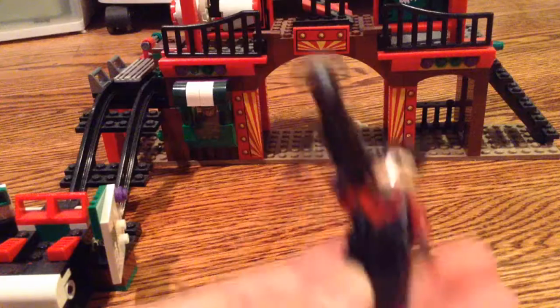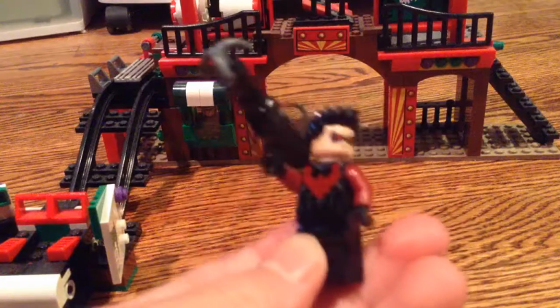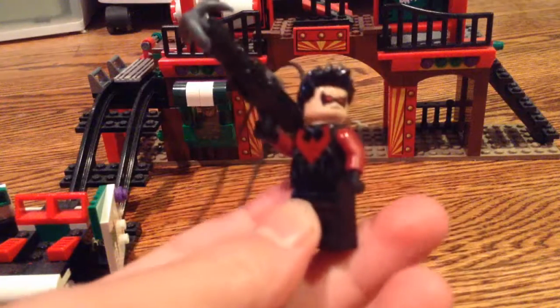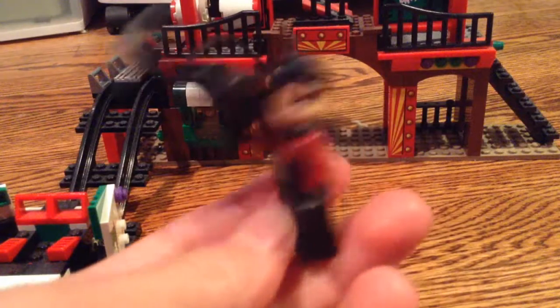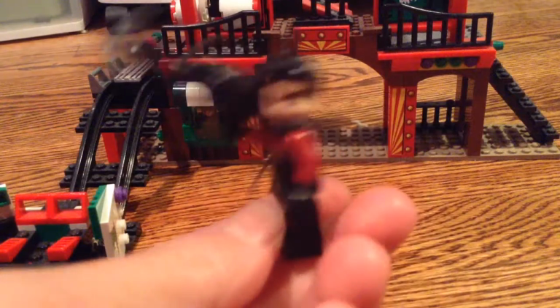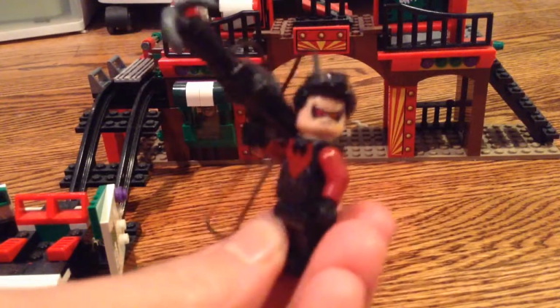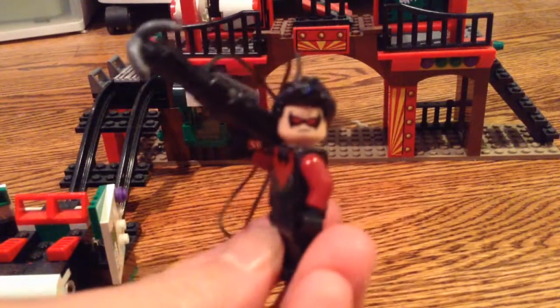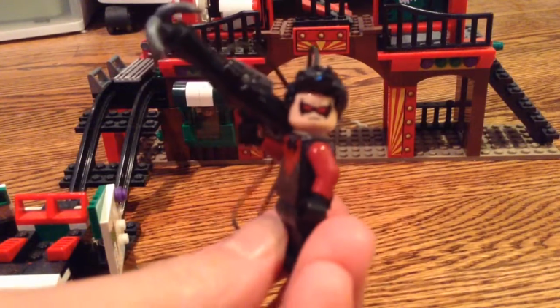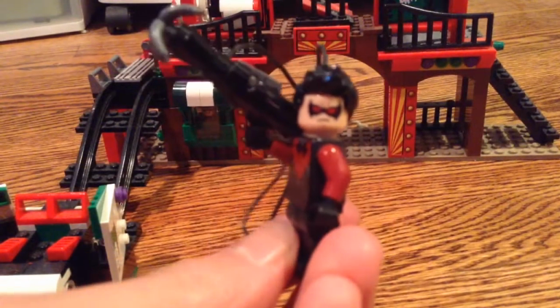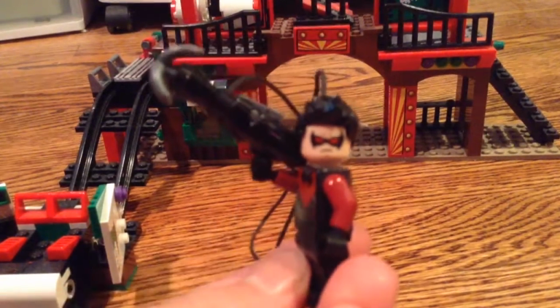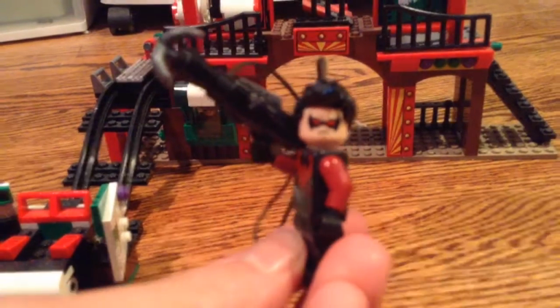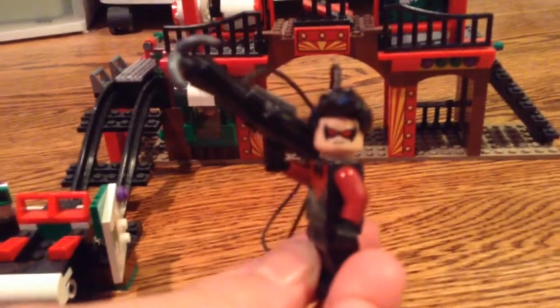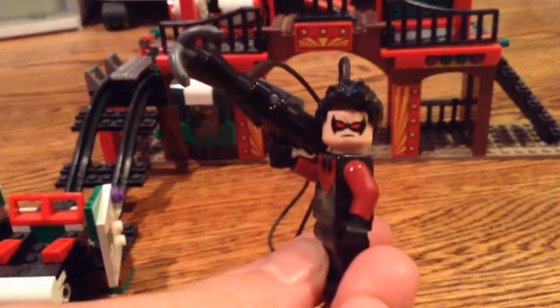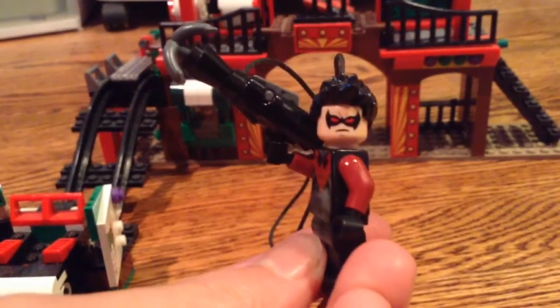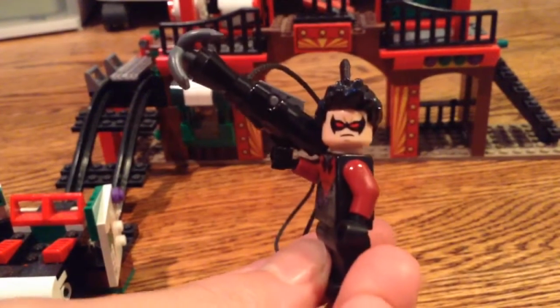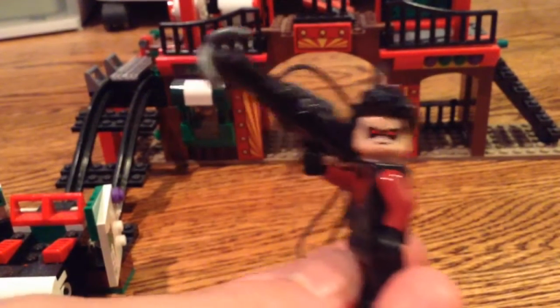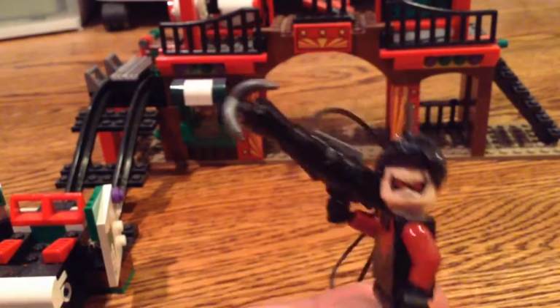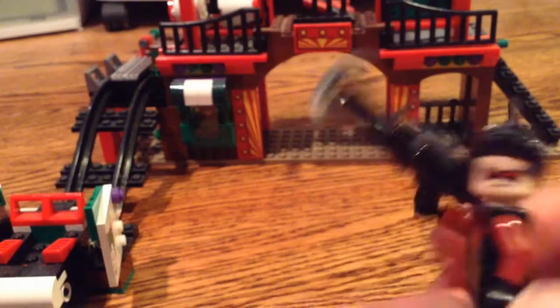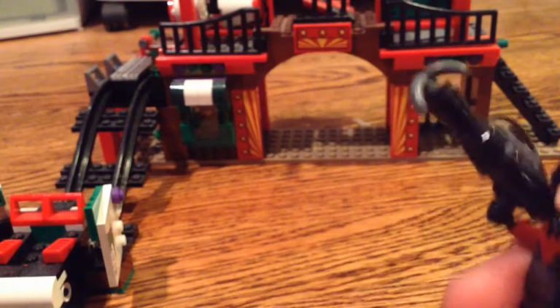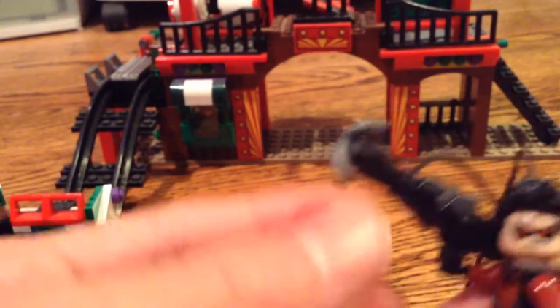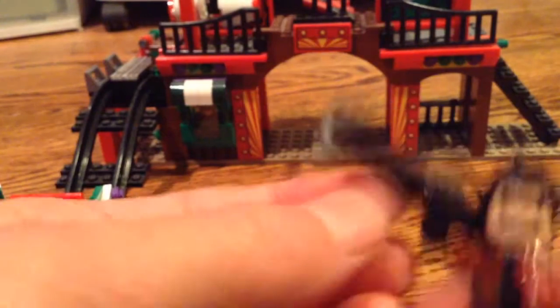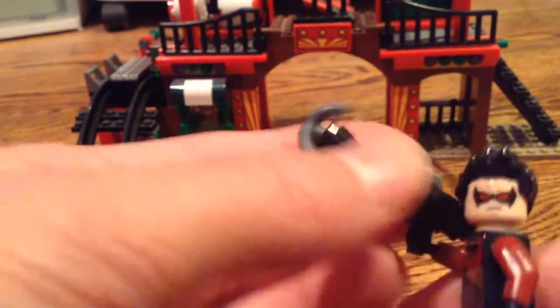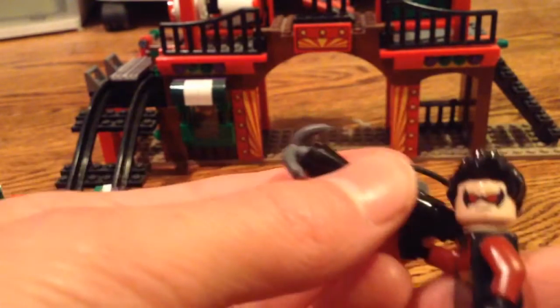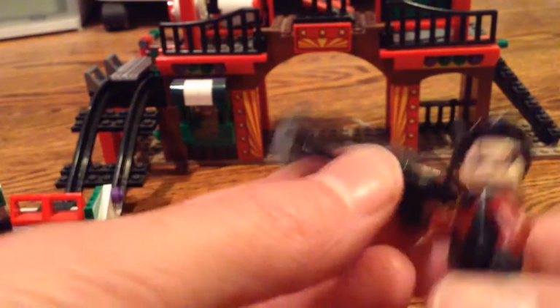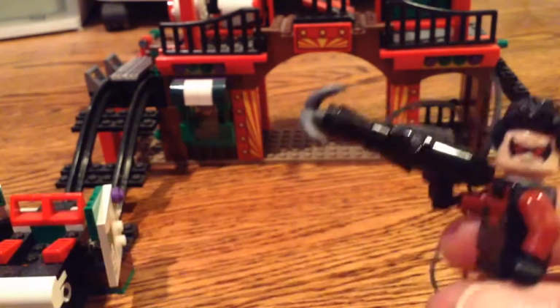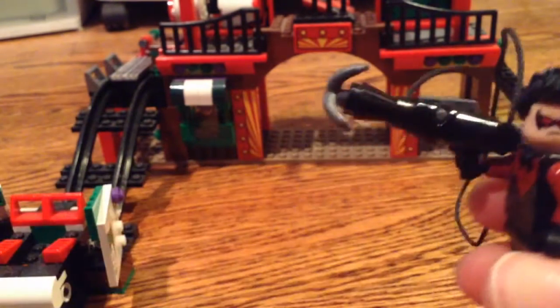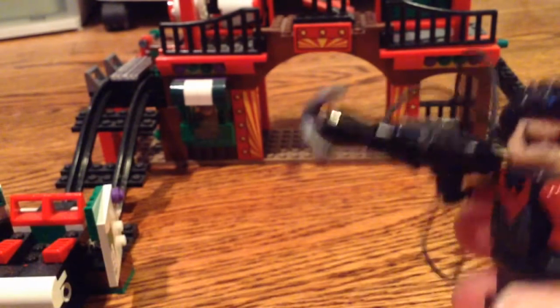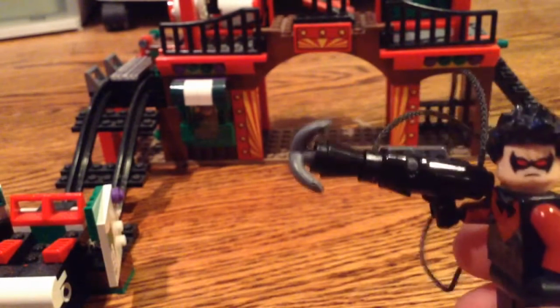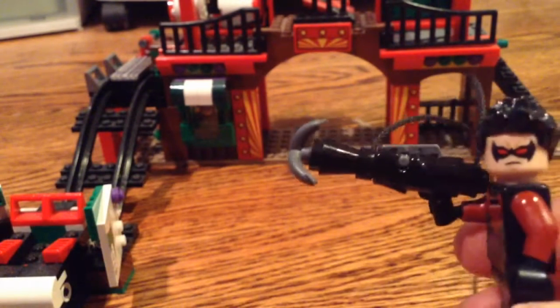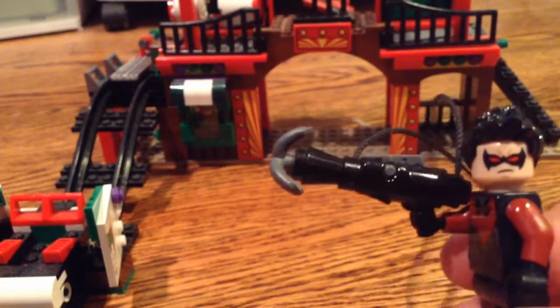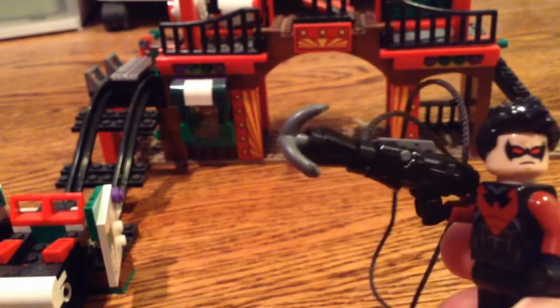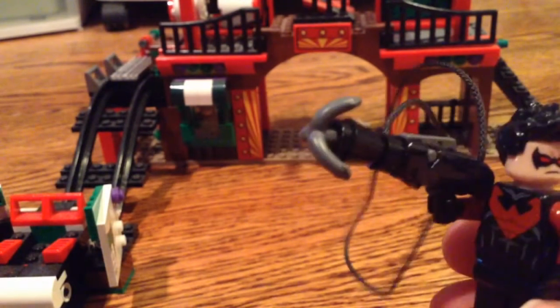Hey guys, CamDateen here, bringing you a tutorial video on how to make a custom Lego Batman grappling hook.